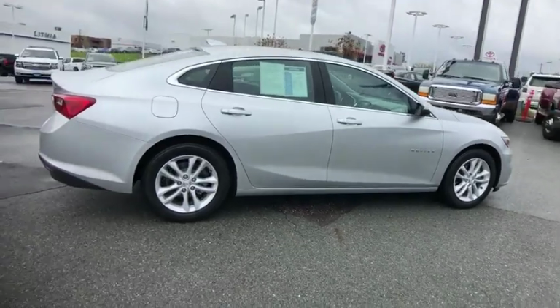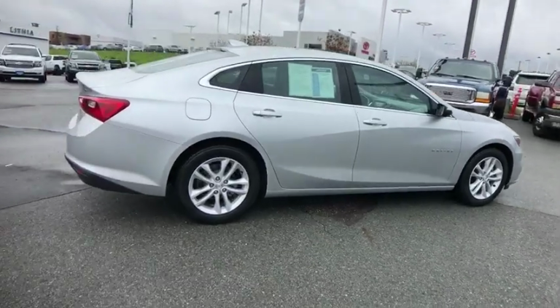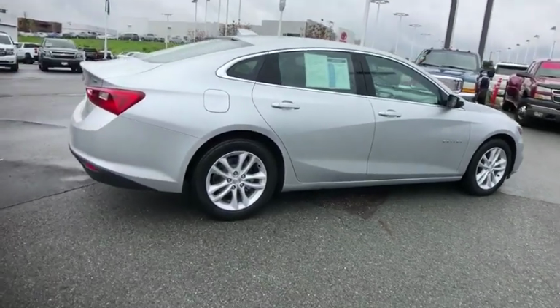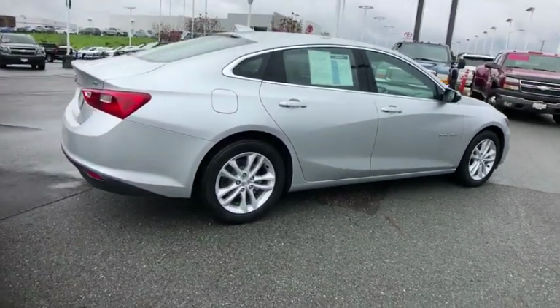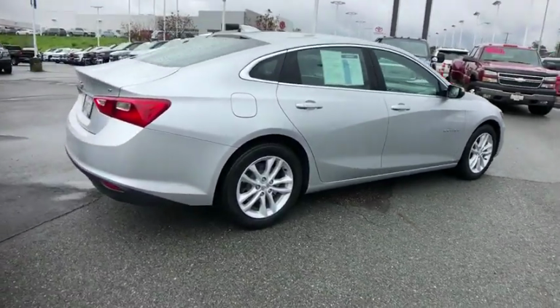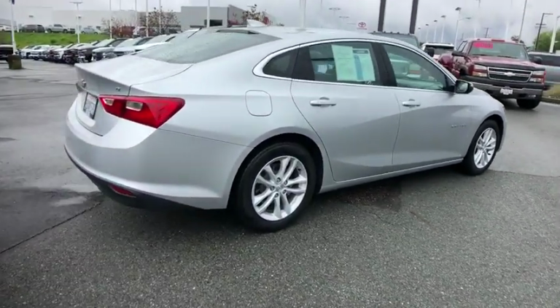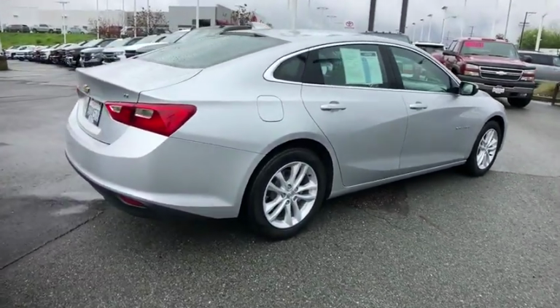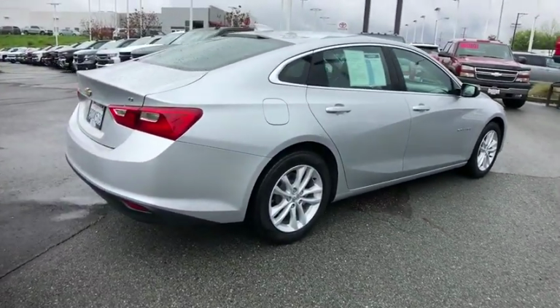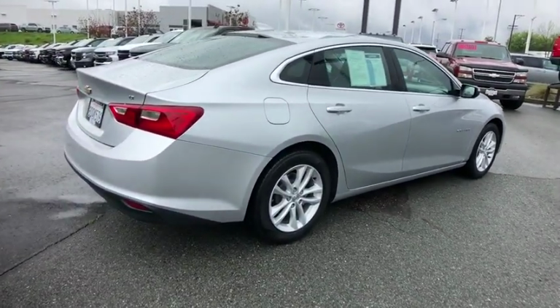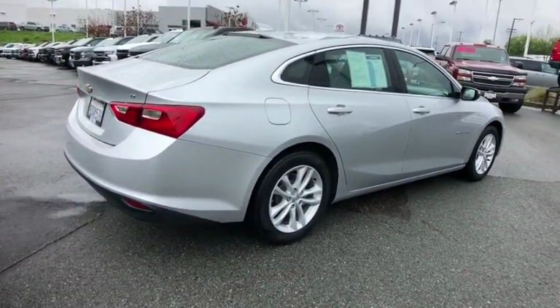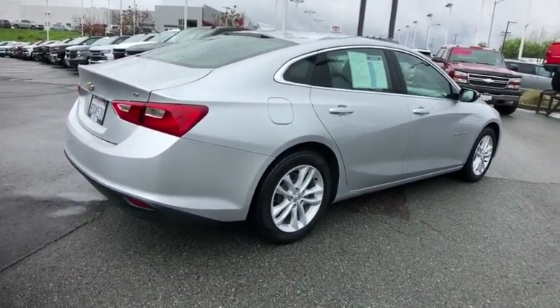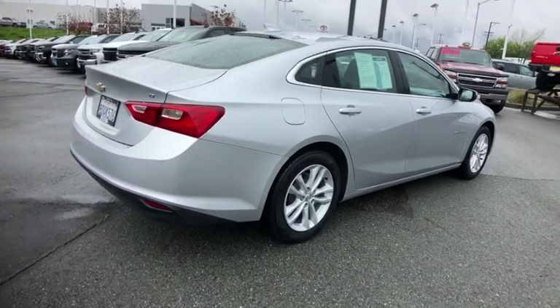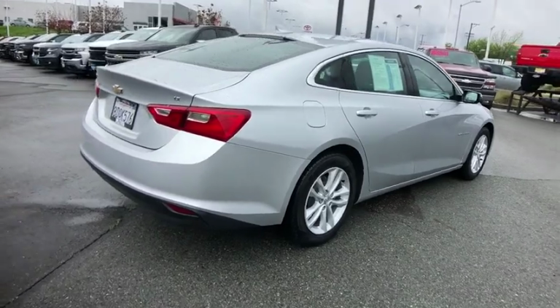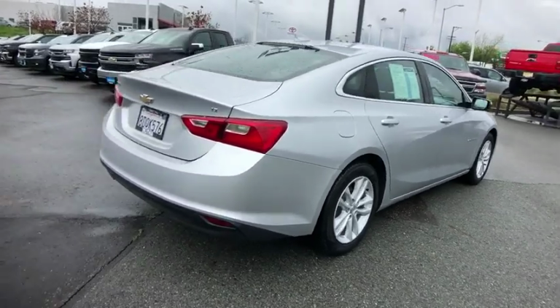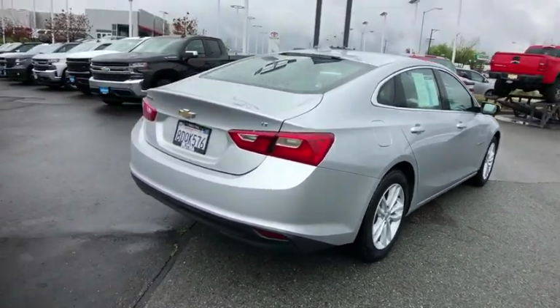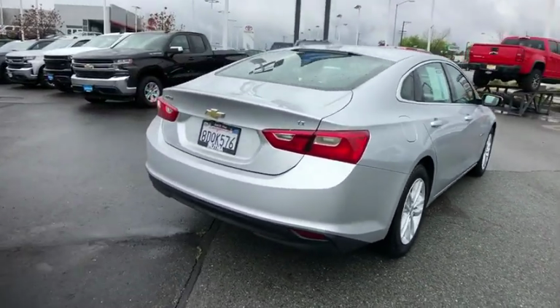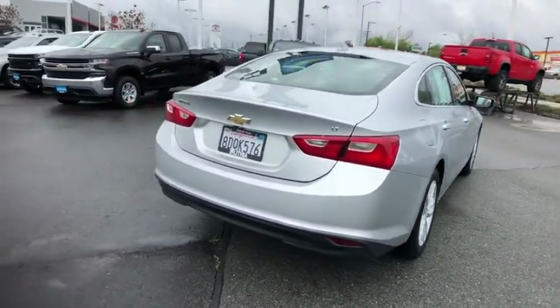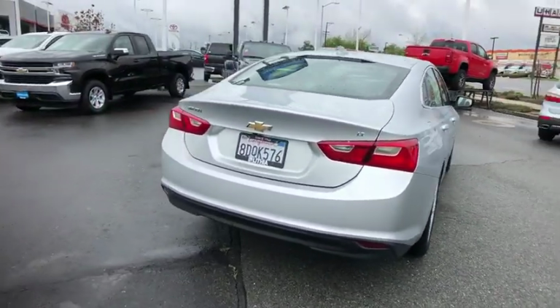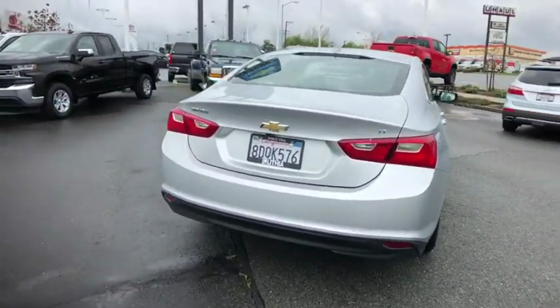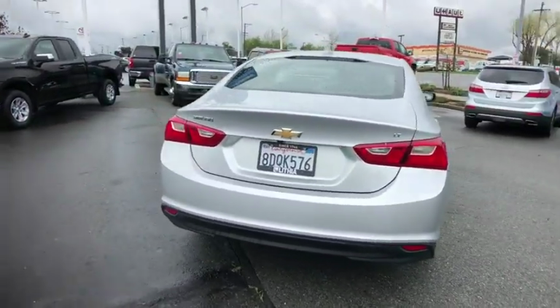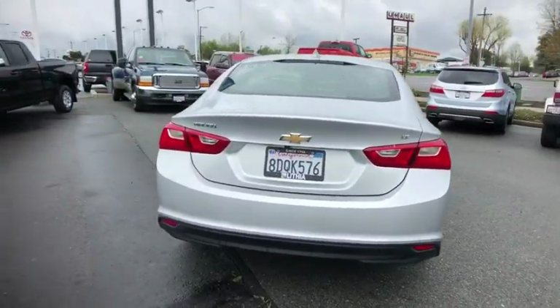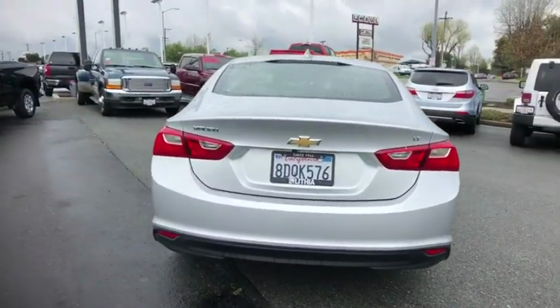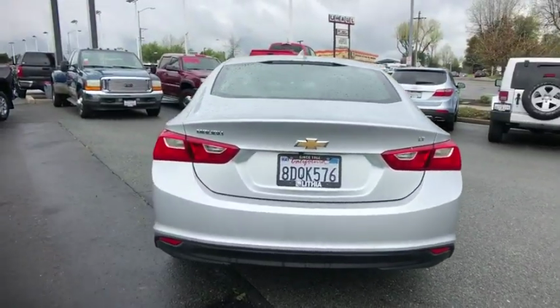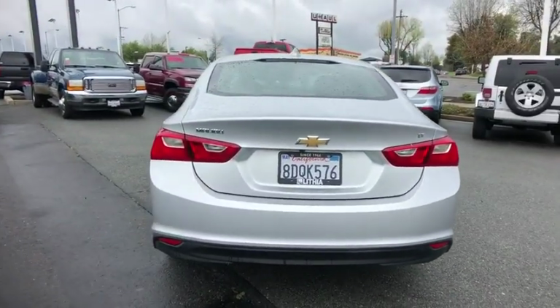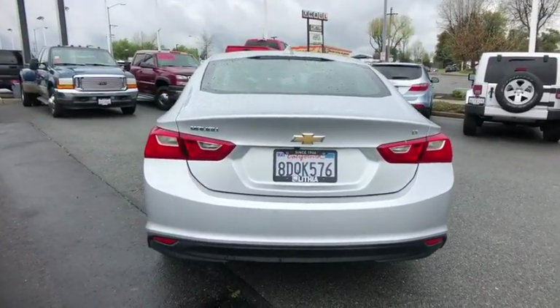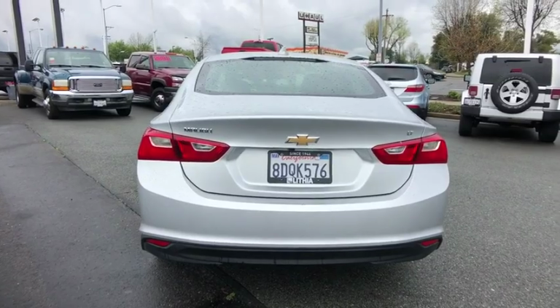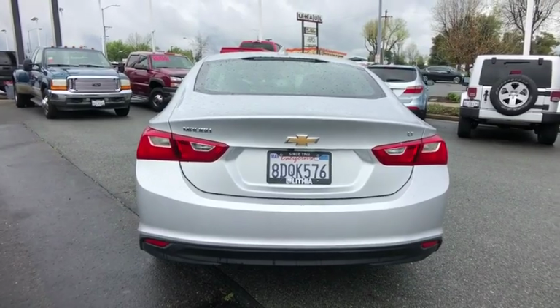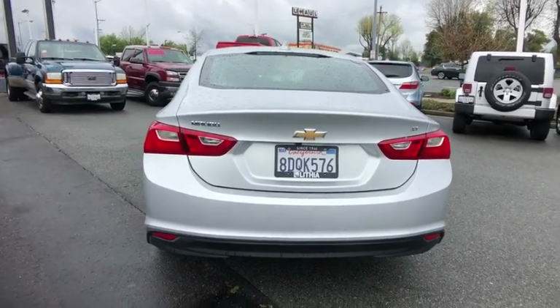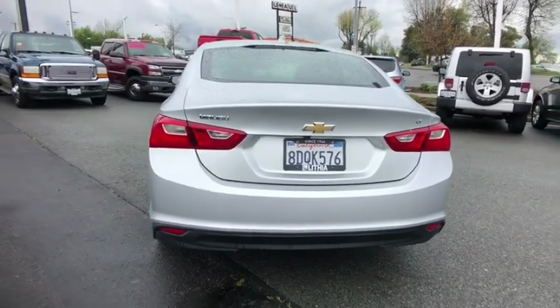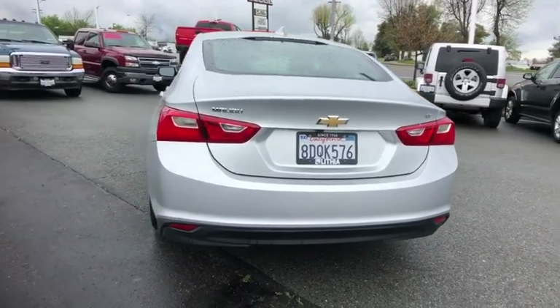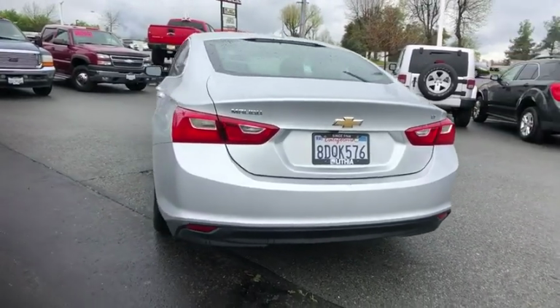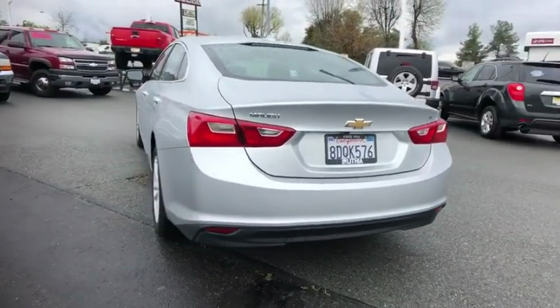Here are some of this vehicle's great options: keyless entry, backup camera, adjustable steering wheel, driver lumbar, aluminum wheels, front floor mat, keyless start, four-wheel disc brakes, and cruise control.